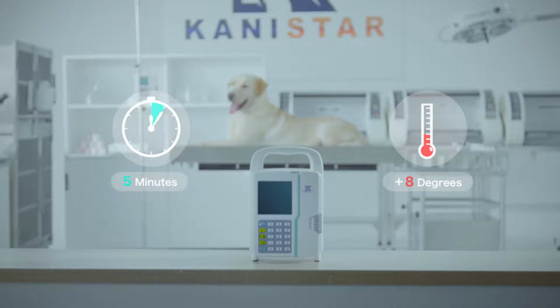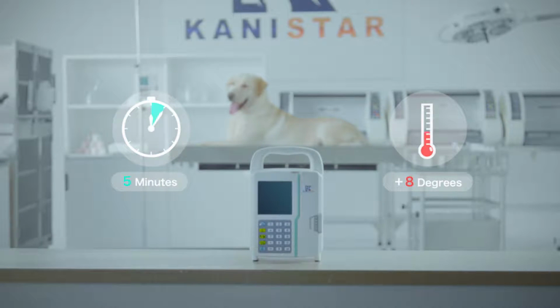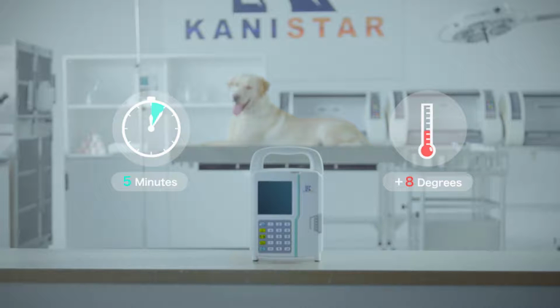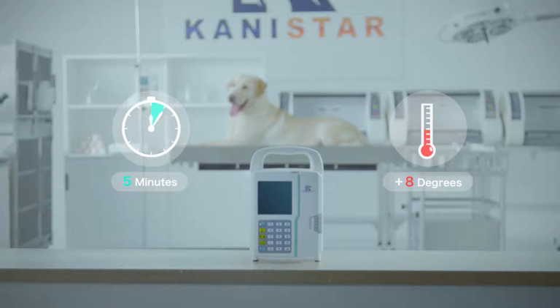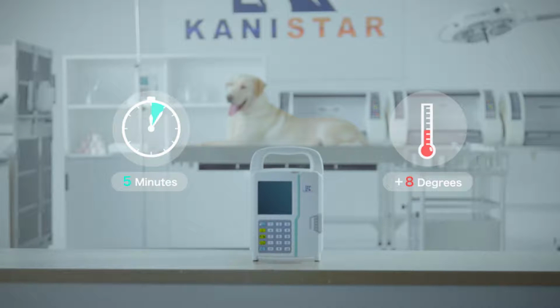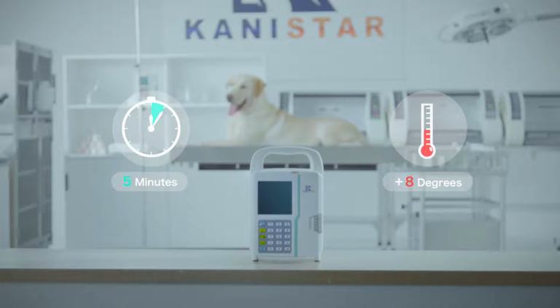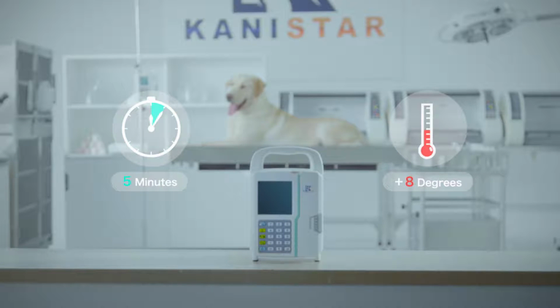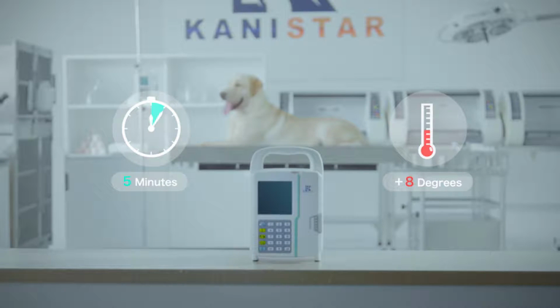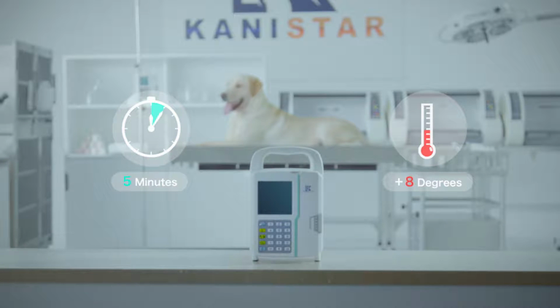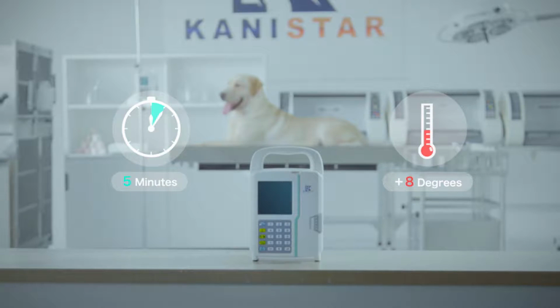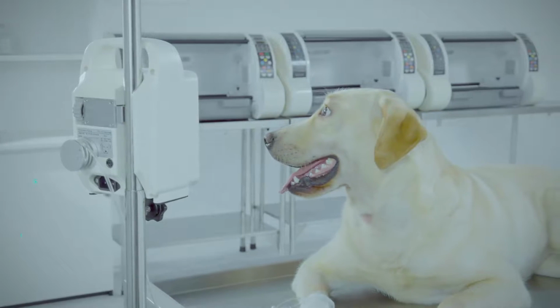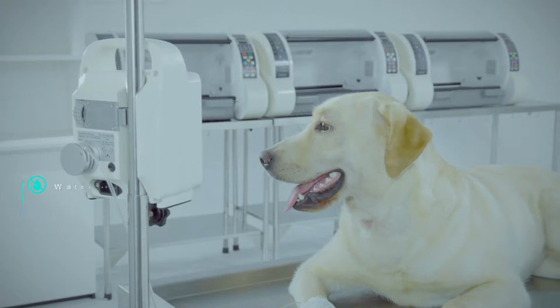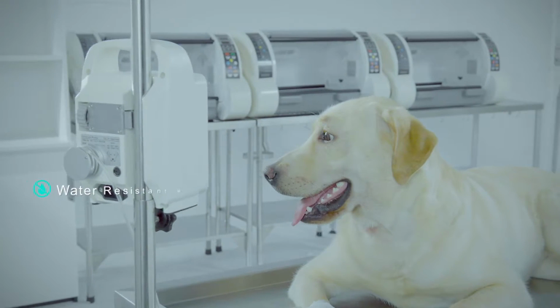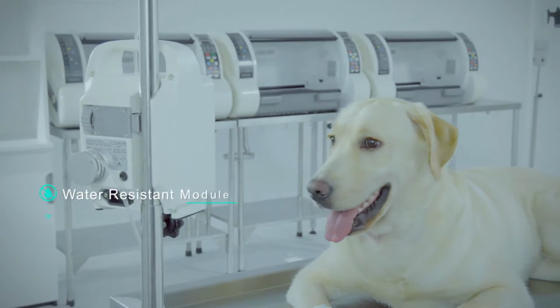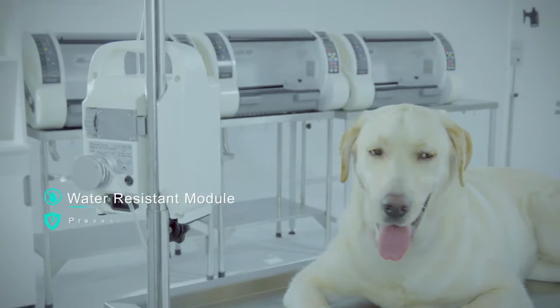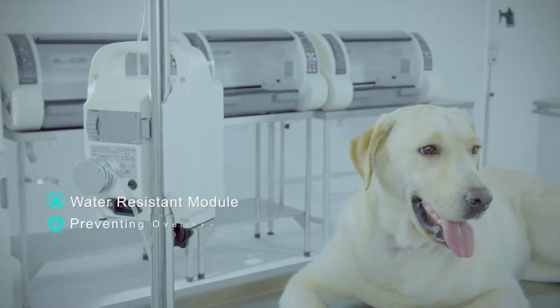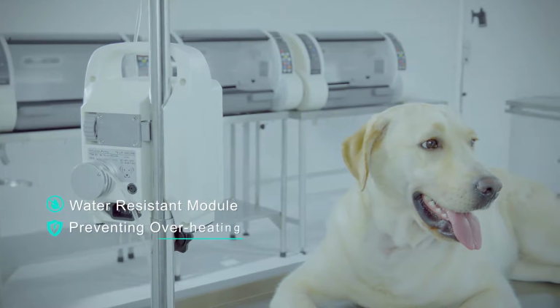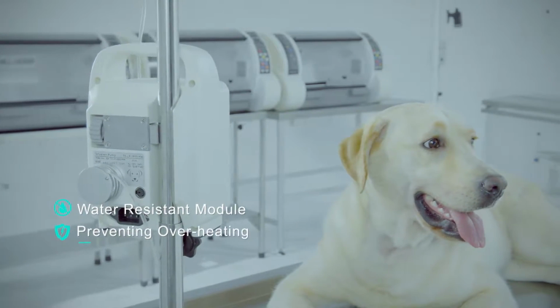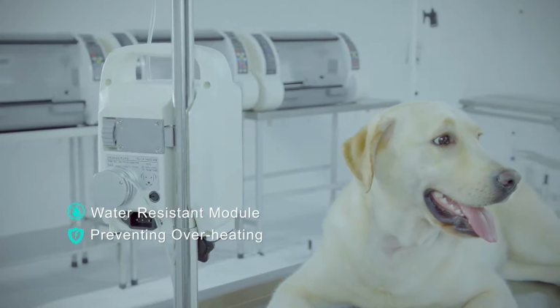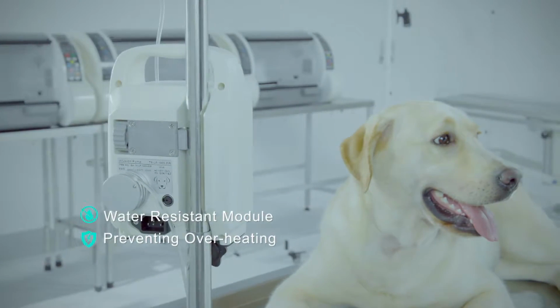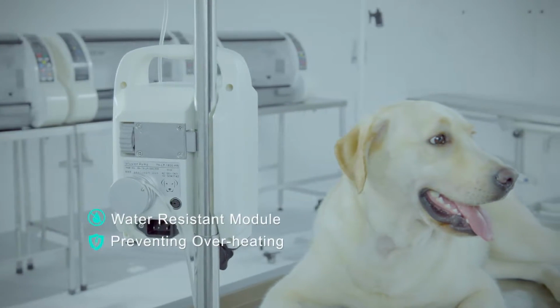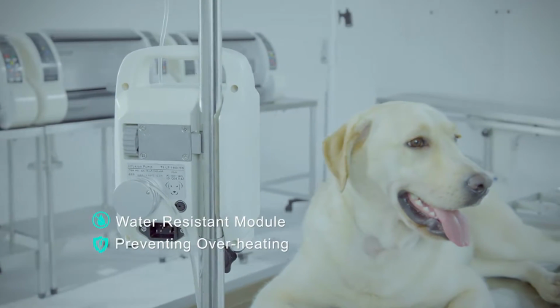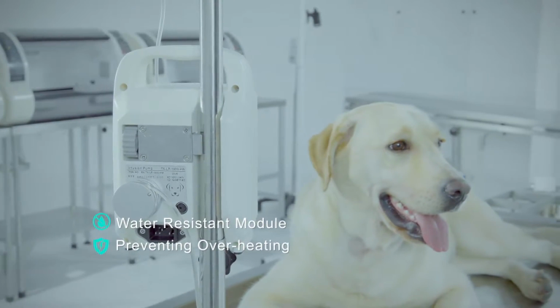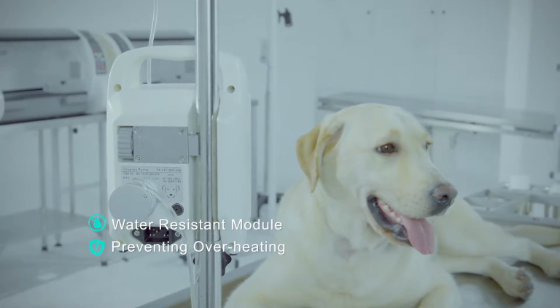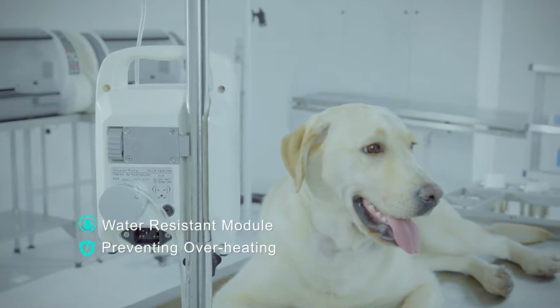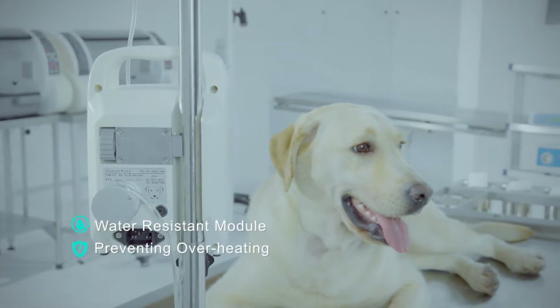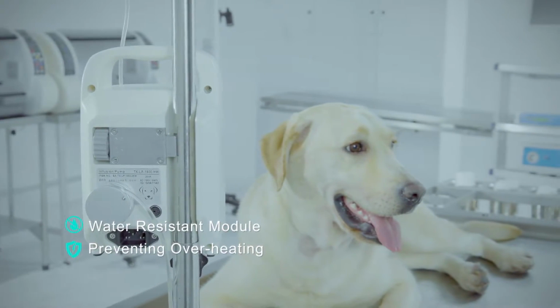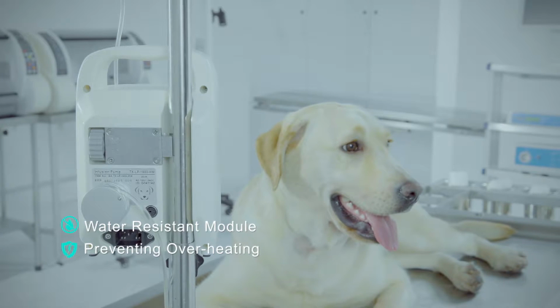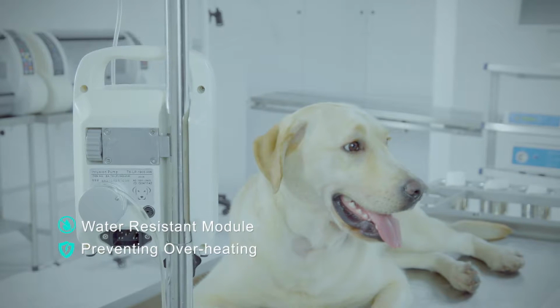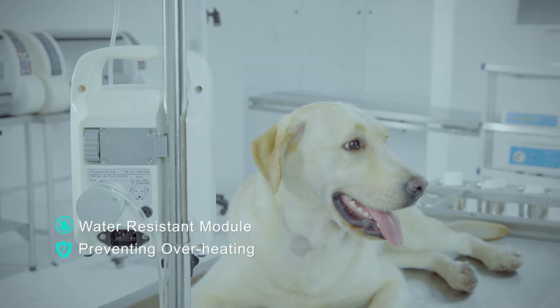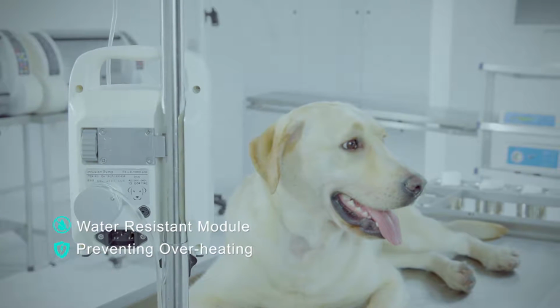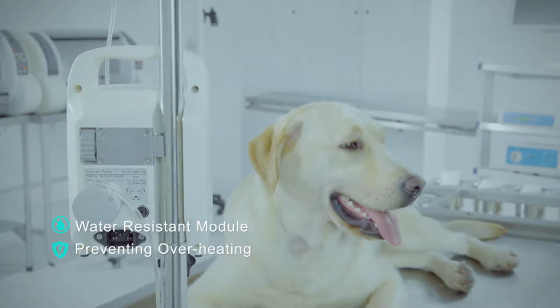It will heat up most fluids by 8 degrees in less than 5 minutes. This water-resistant module is equipped with a built-in detector that prevents overheating, ensuring safe operation of the device.